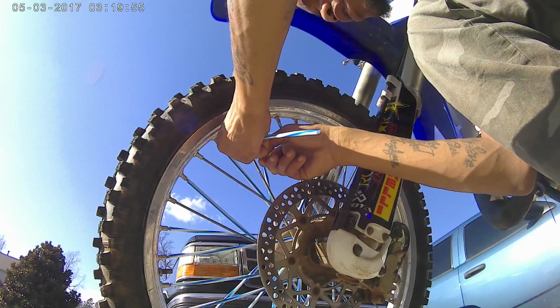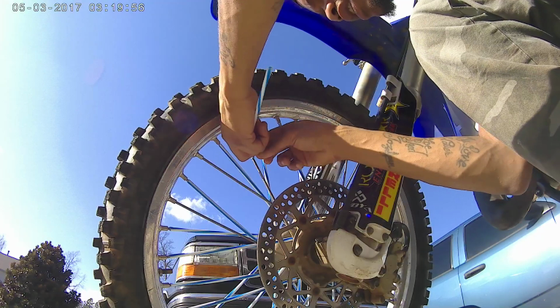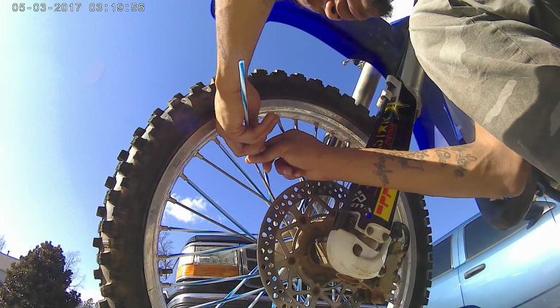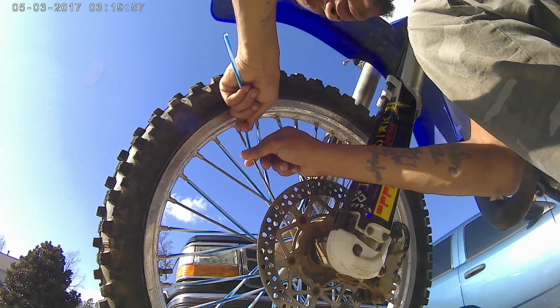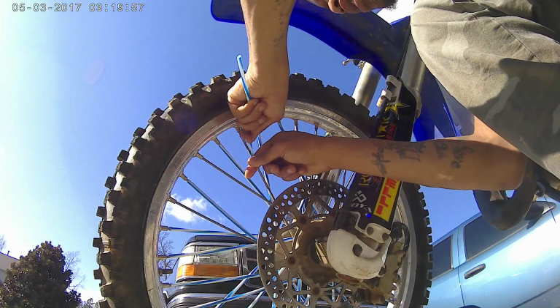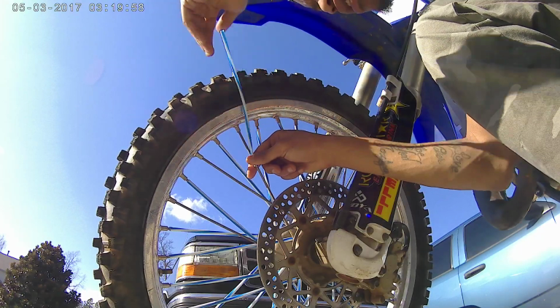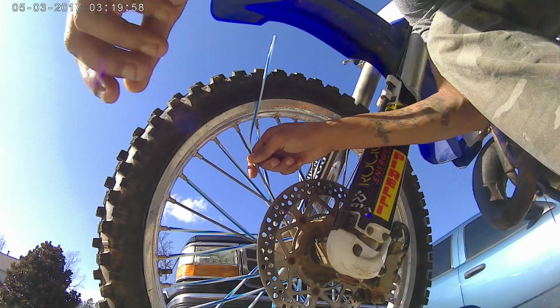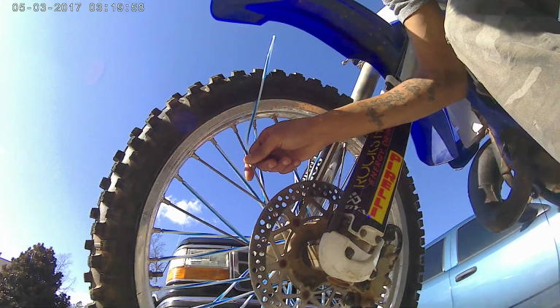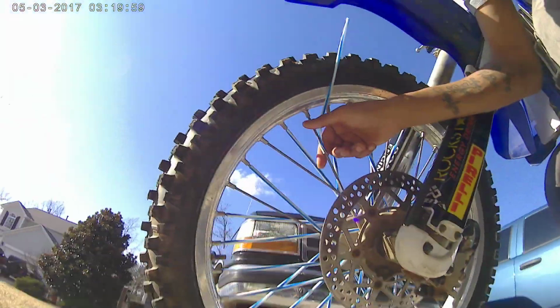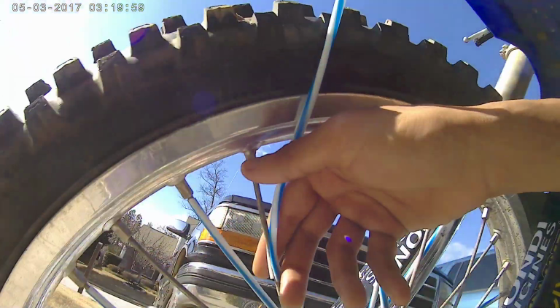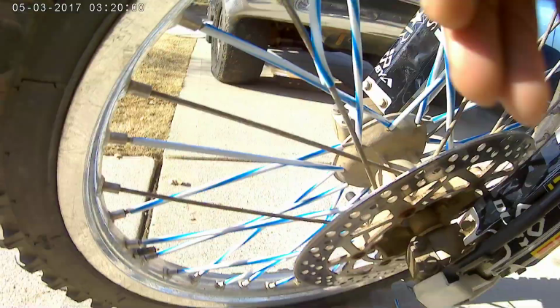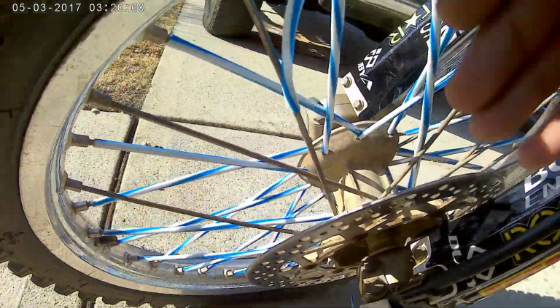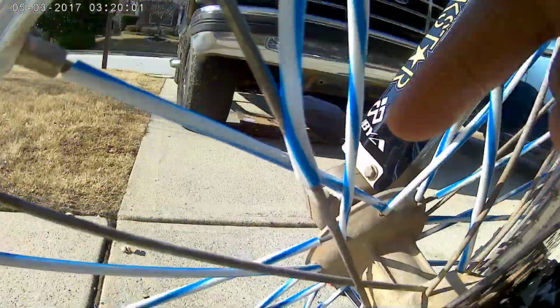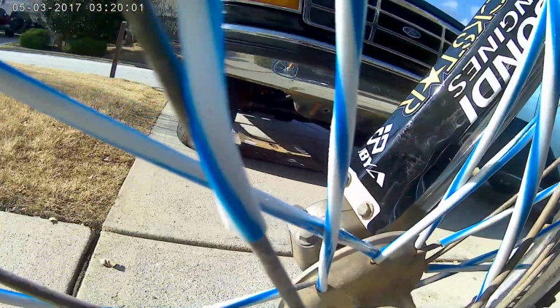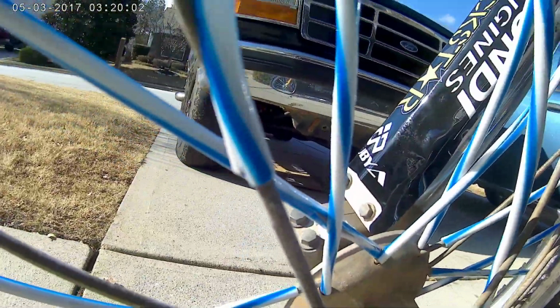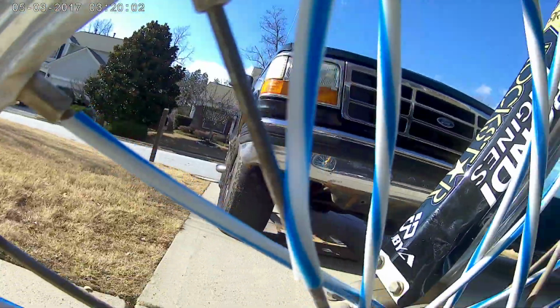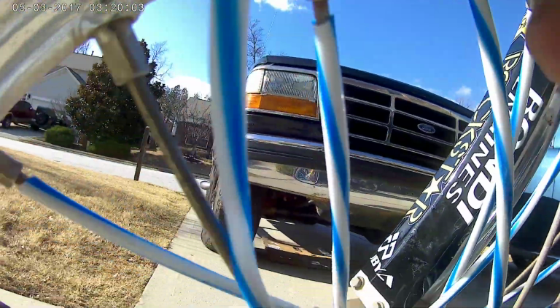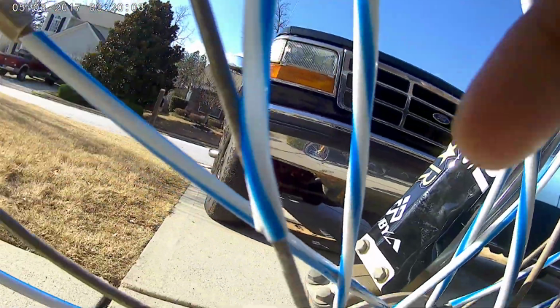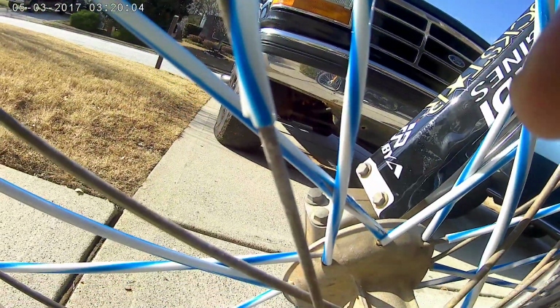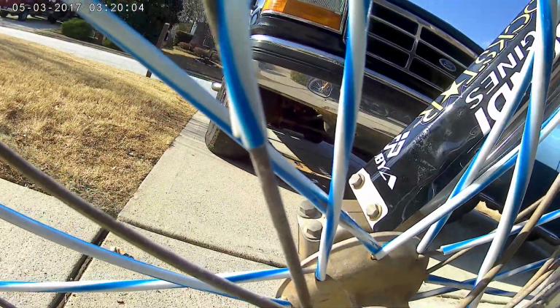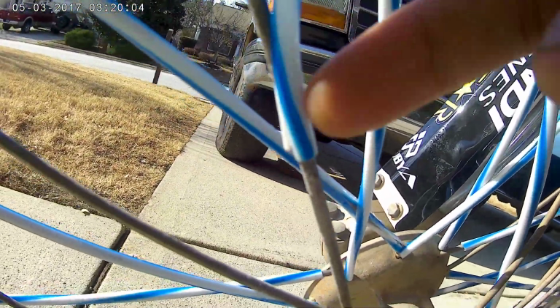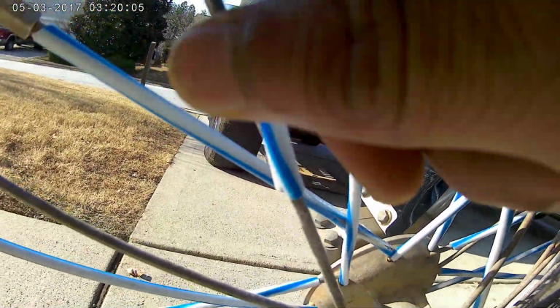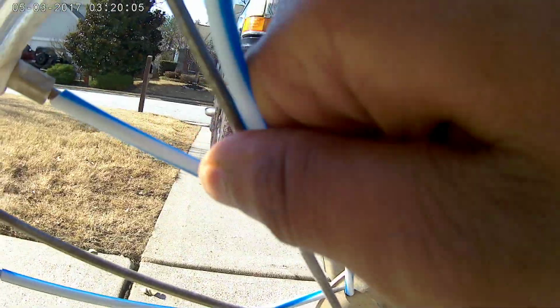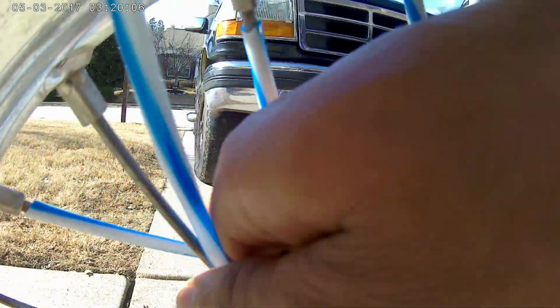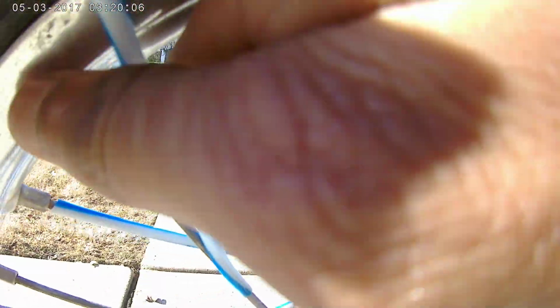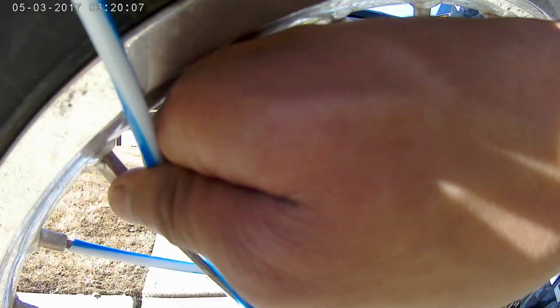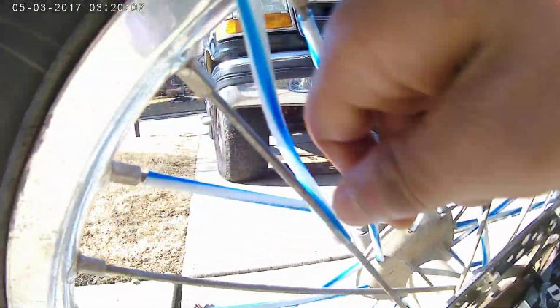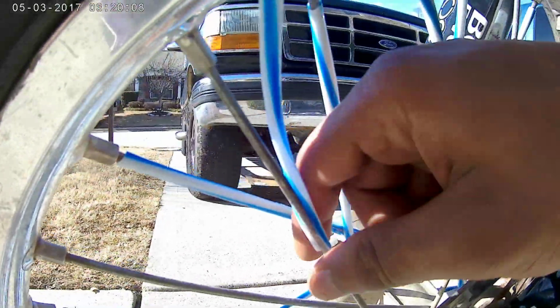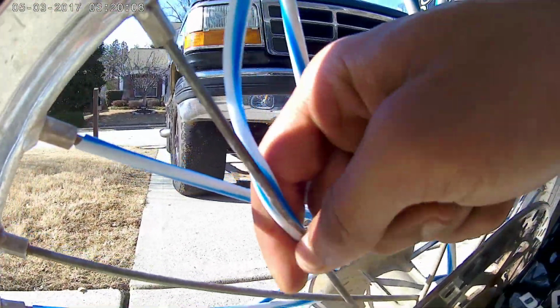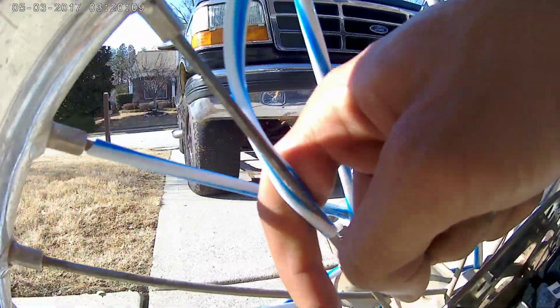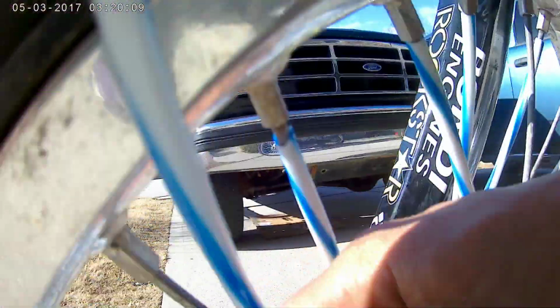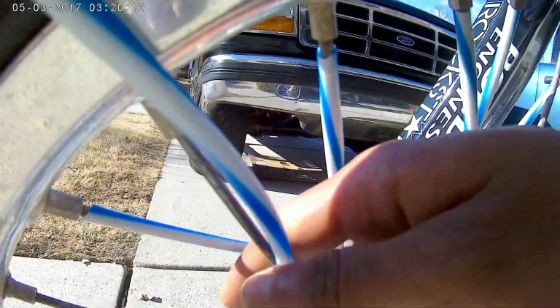Put this on like that, just to get it started so y'all can see. Got the tip on, just slide it on. Put the tip on — that way you can just push it down. There's a cover. While you're pushing it down, just kind of wiggle it on.